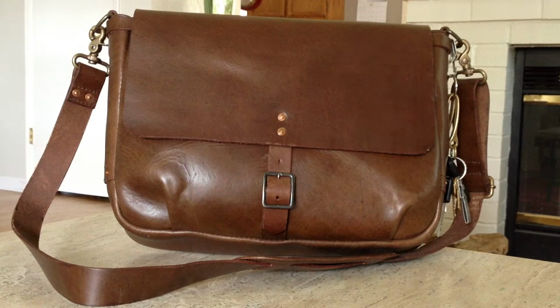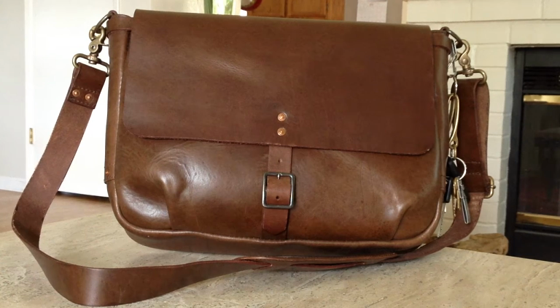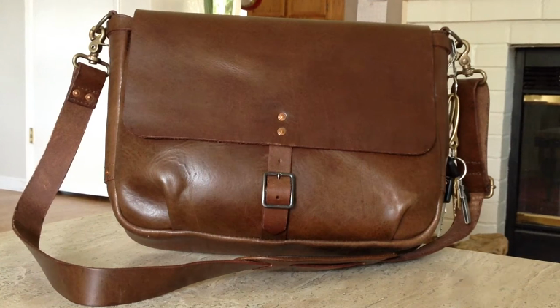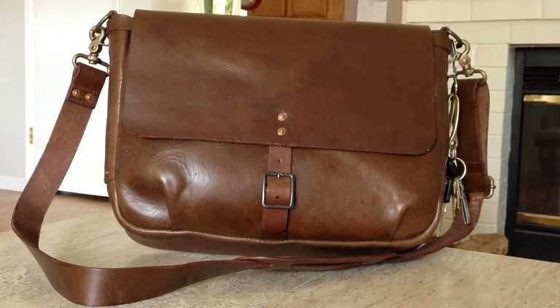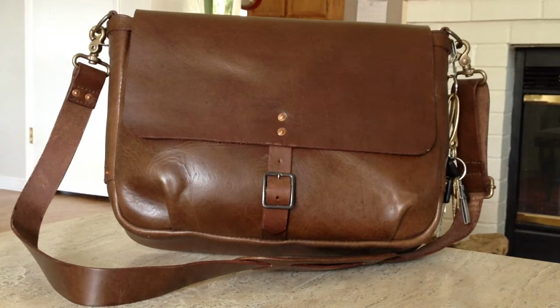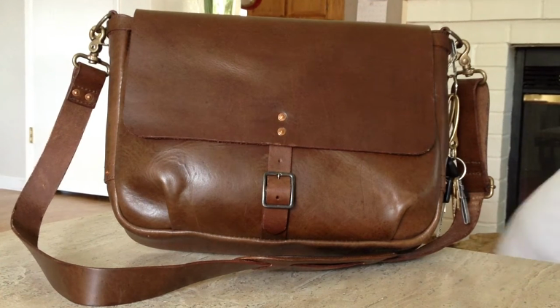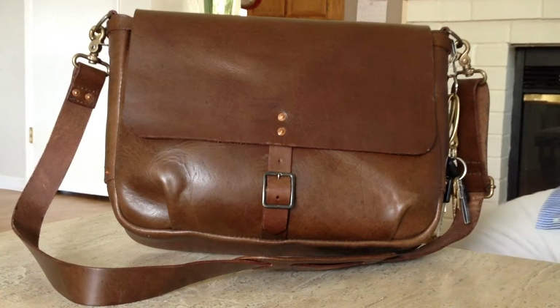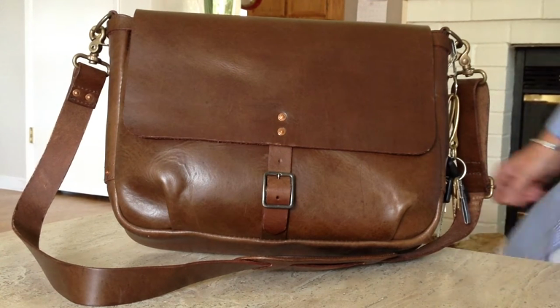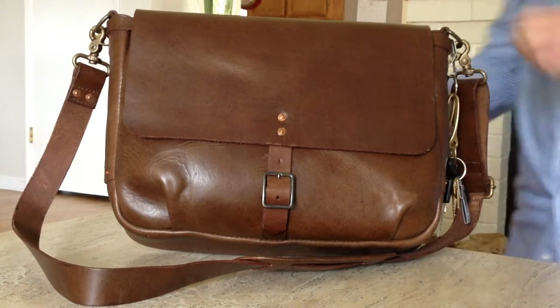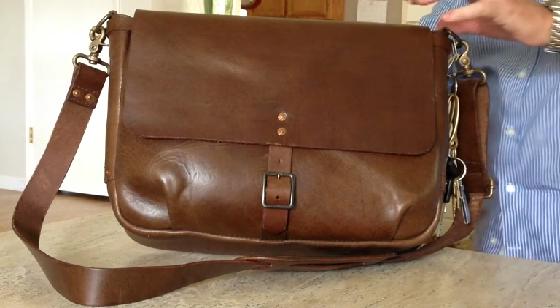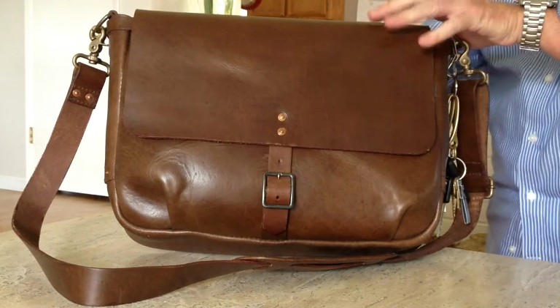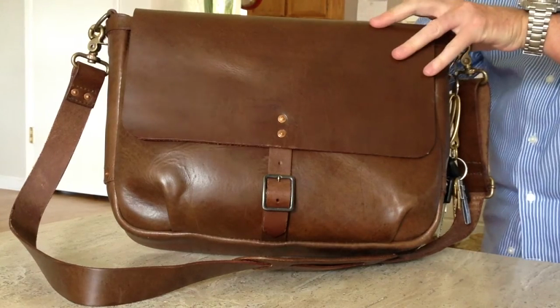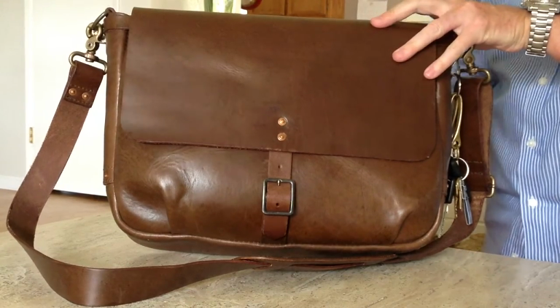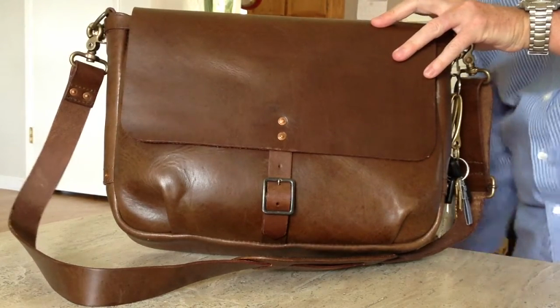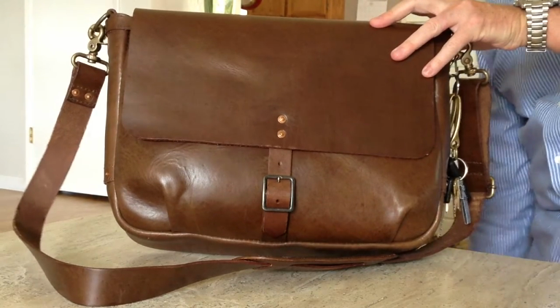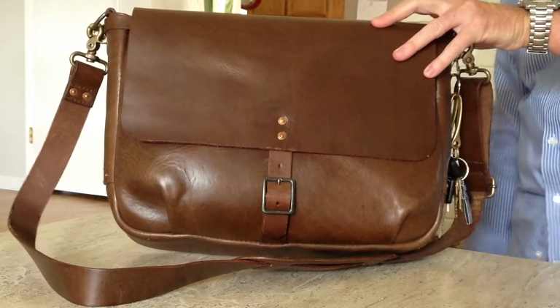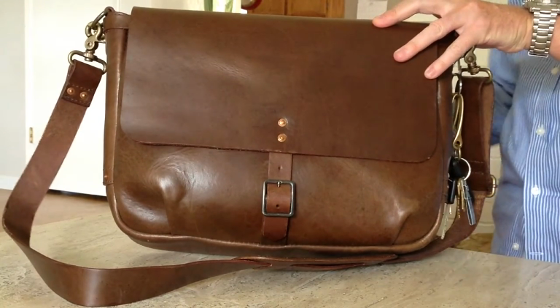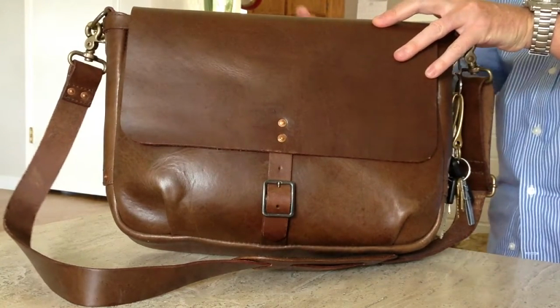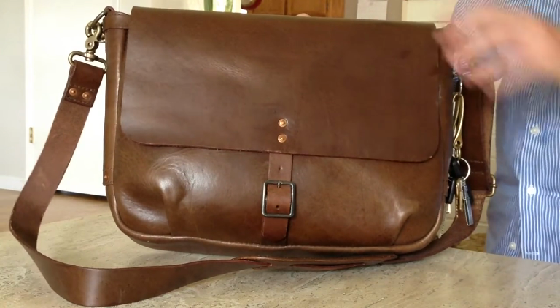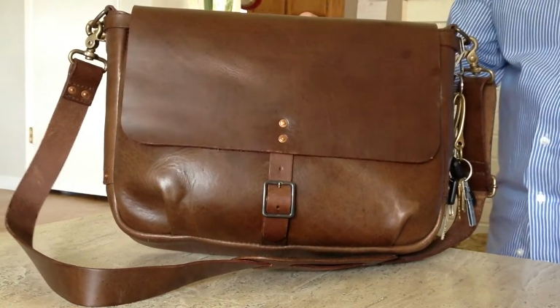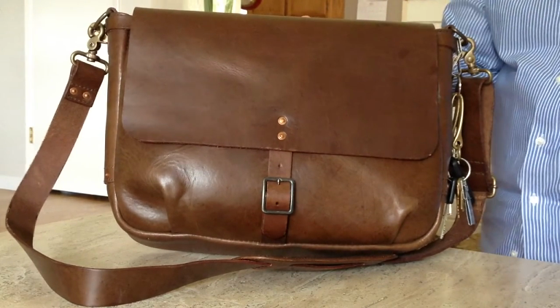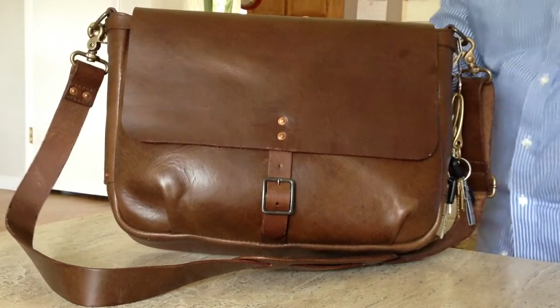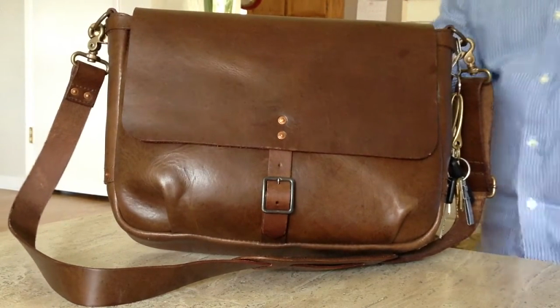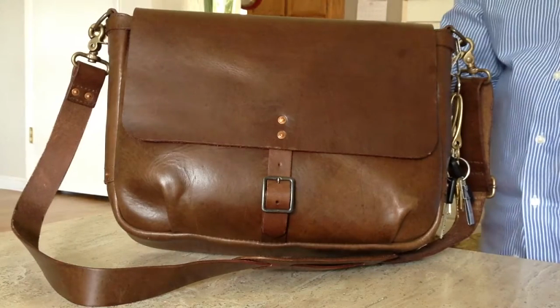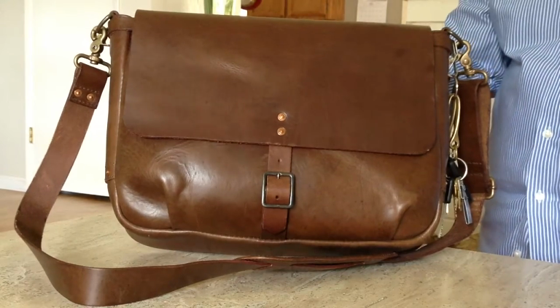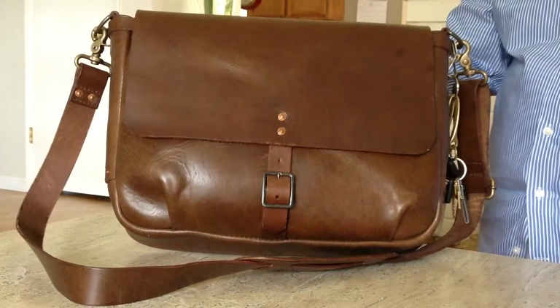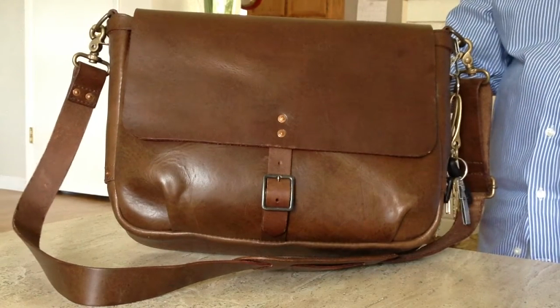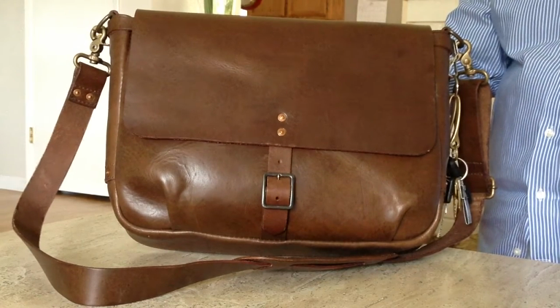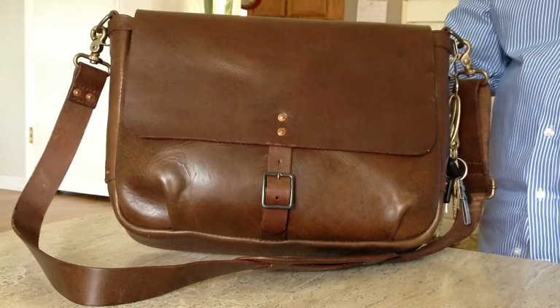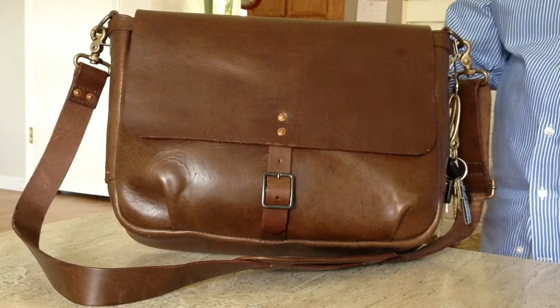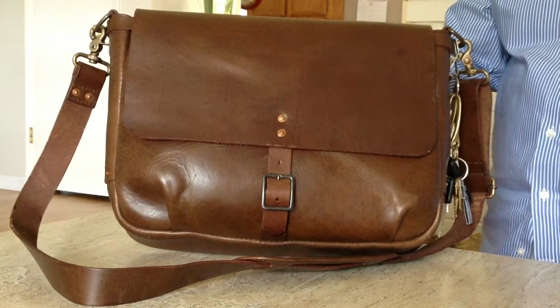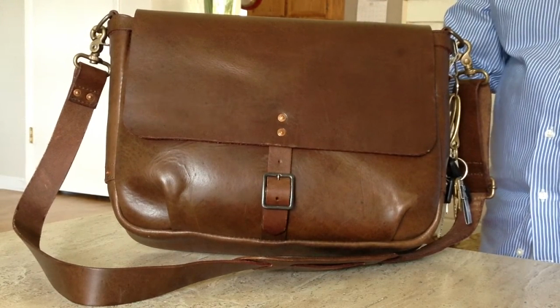Hey, fellow leather people. It's Jim back with another review. It's been a while since I've done a review, so I wanted to do this bag. It's a new creation by Satchel & Page out of Austin, Texas.